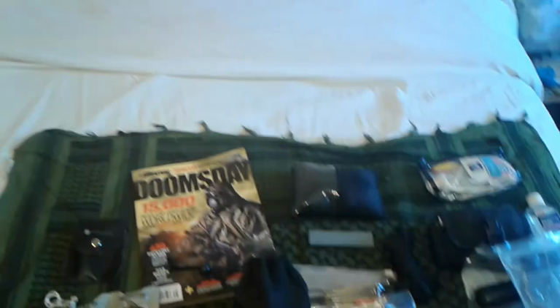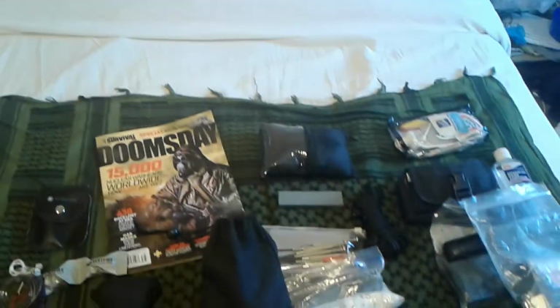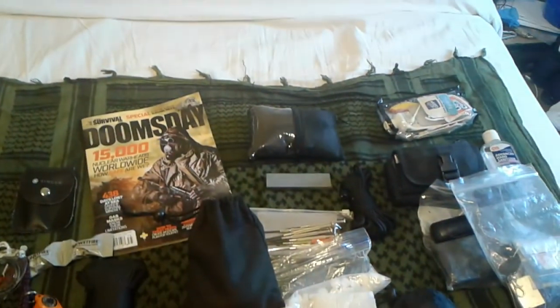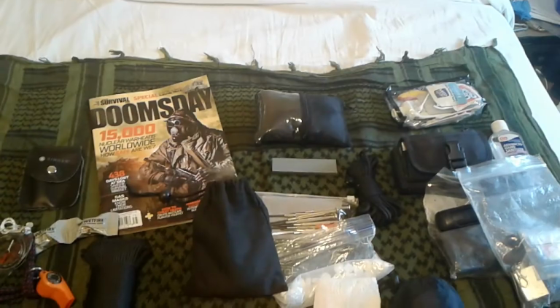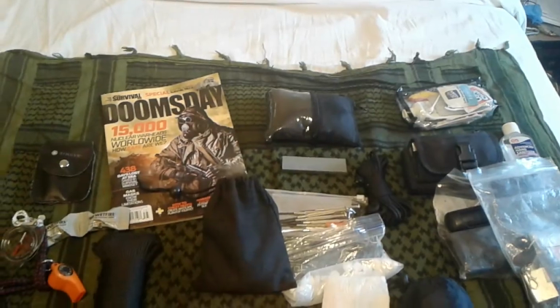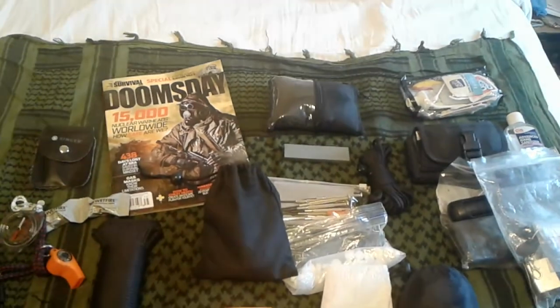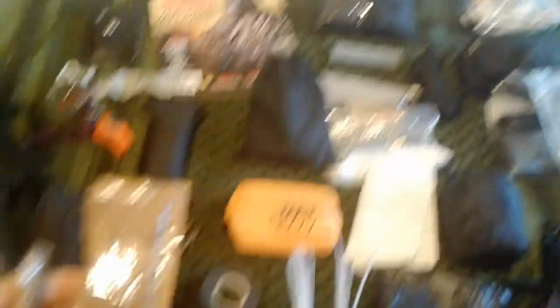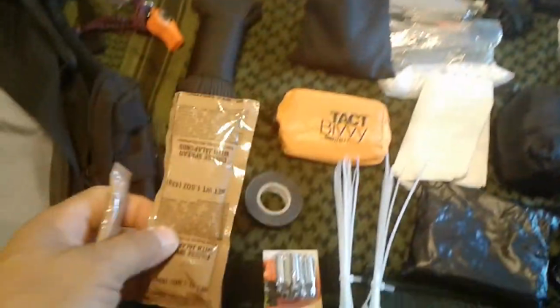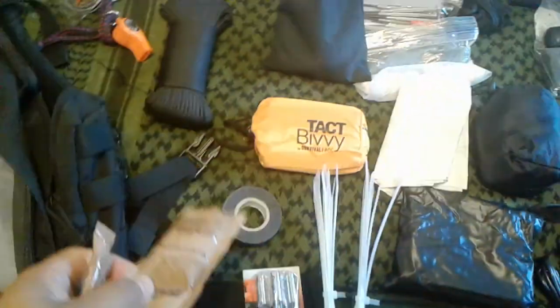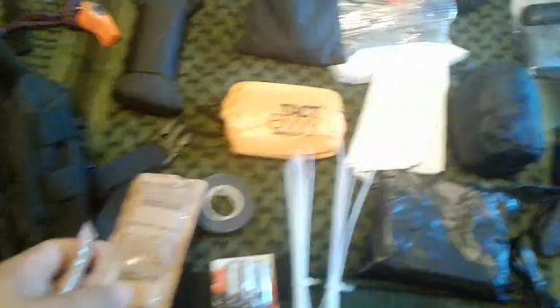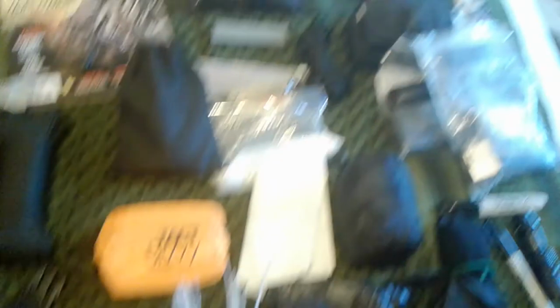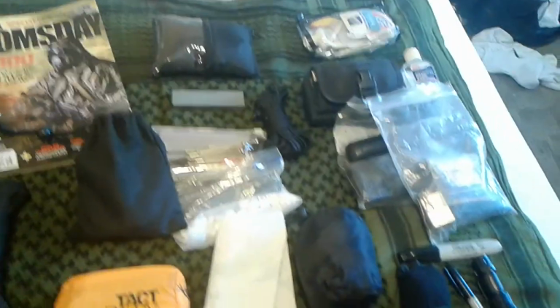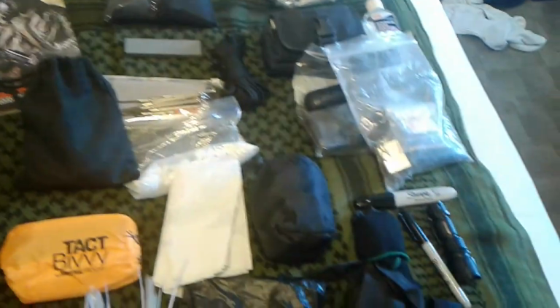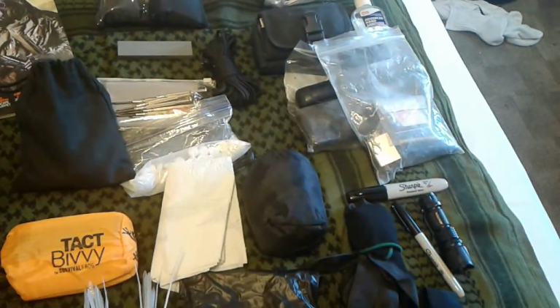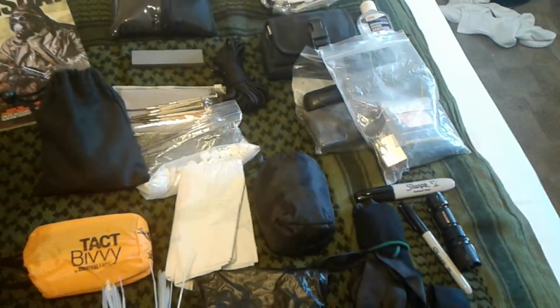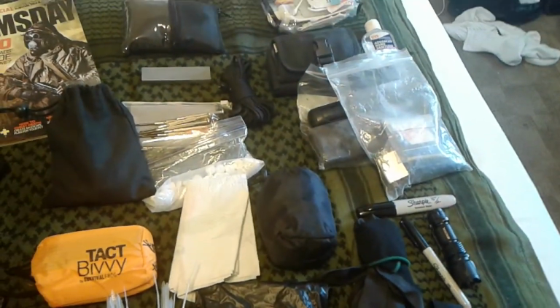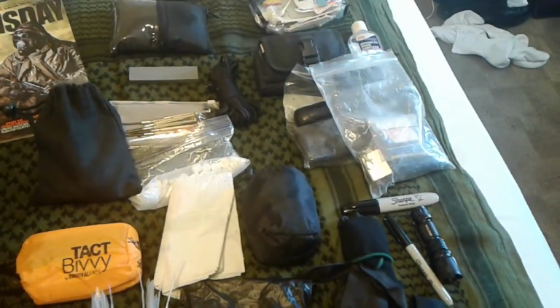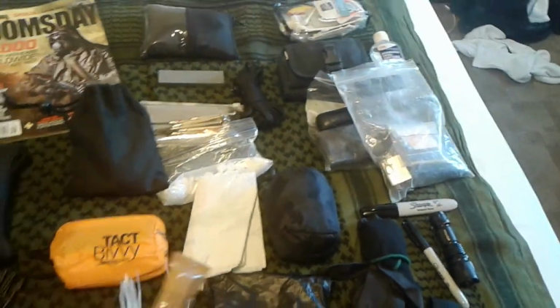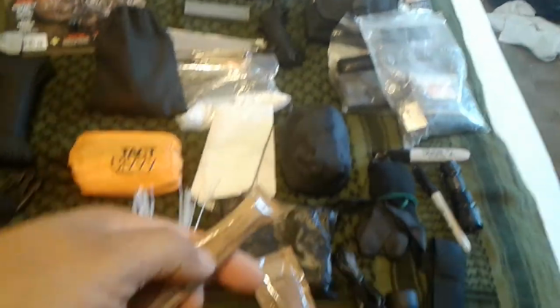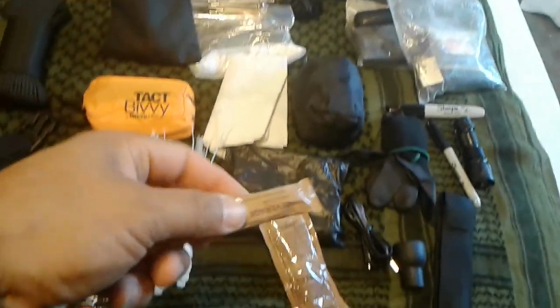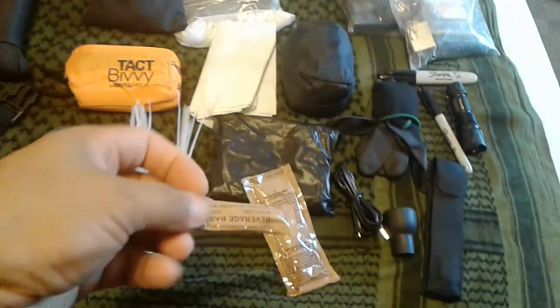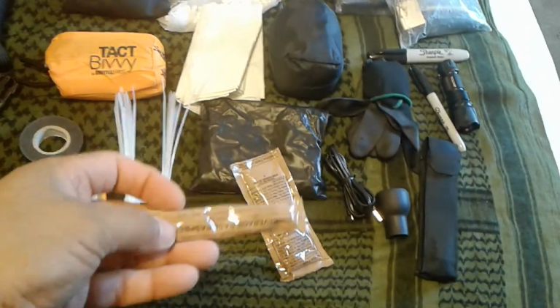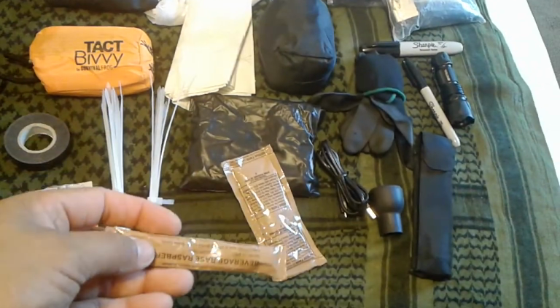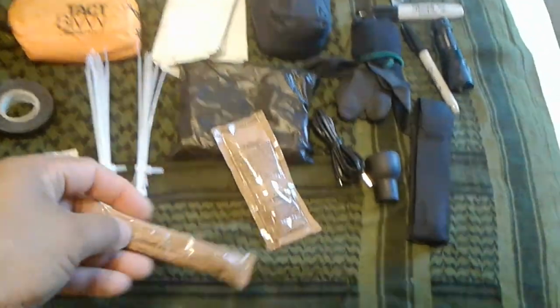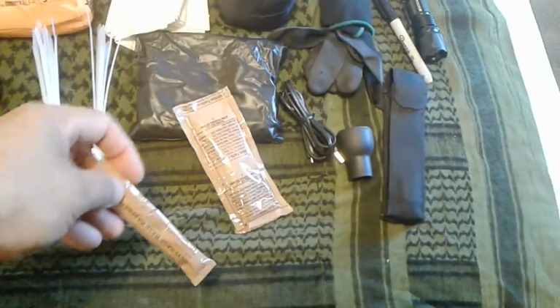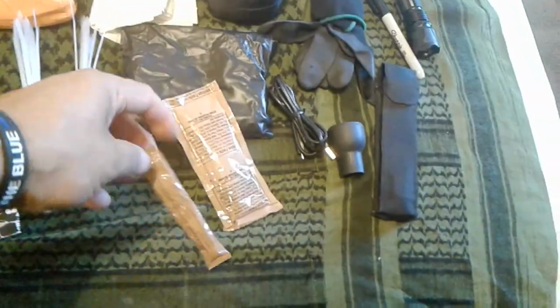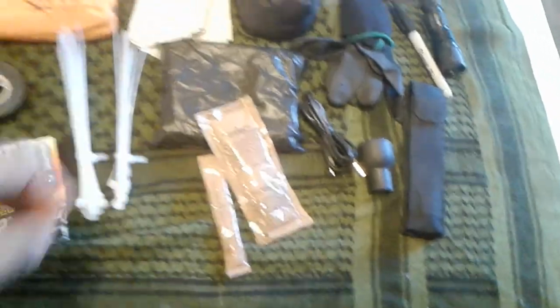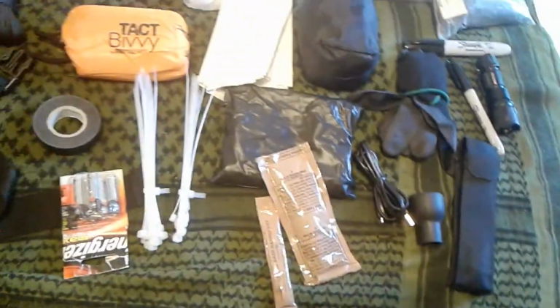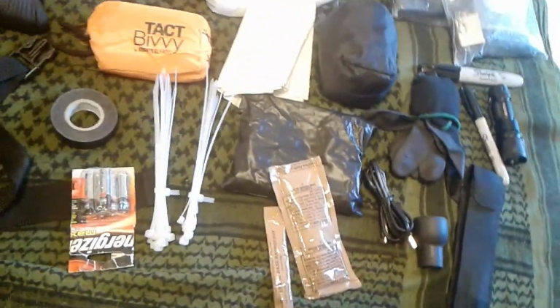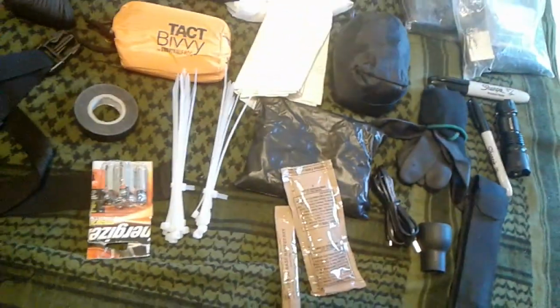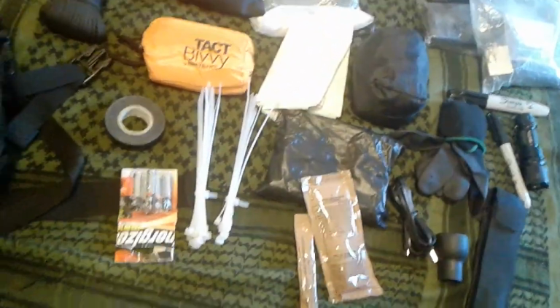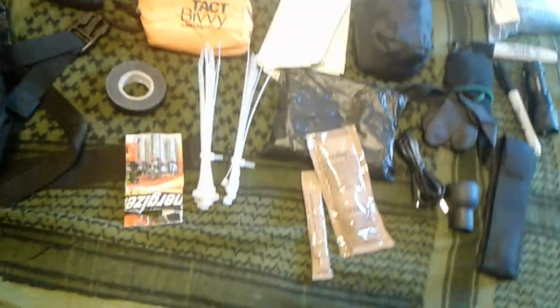Last but not least, a pack of cheese sauce from a previous meal and a small pack of raspberry-flavored drink mix.